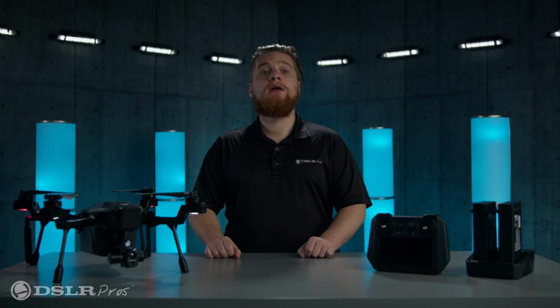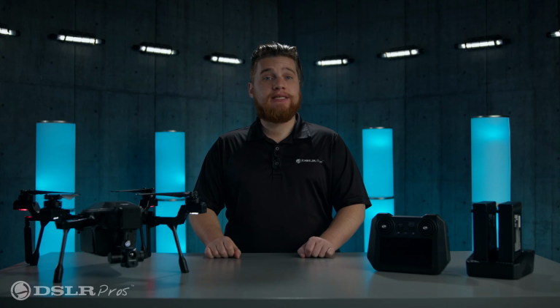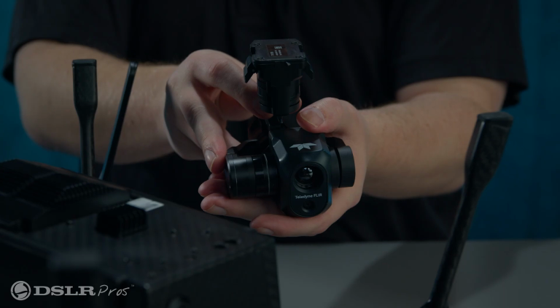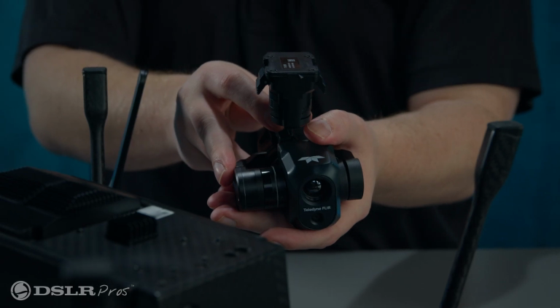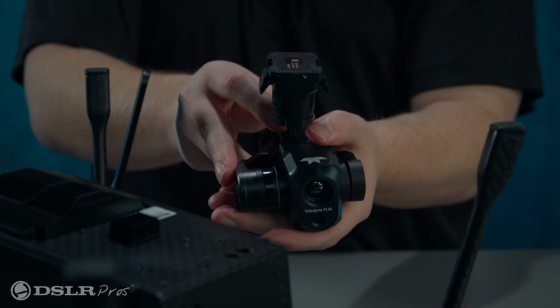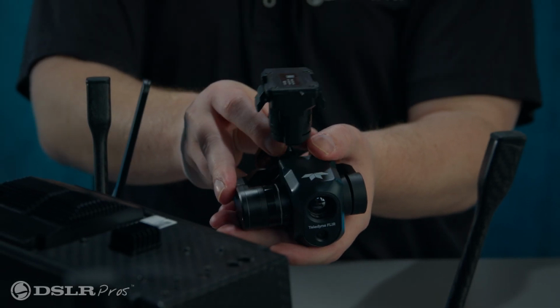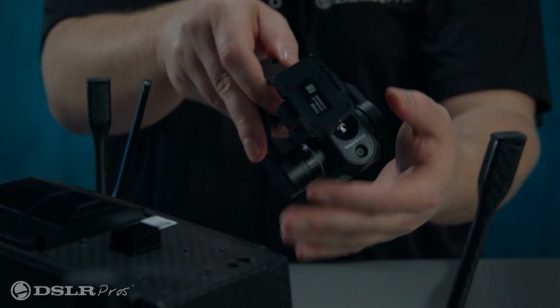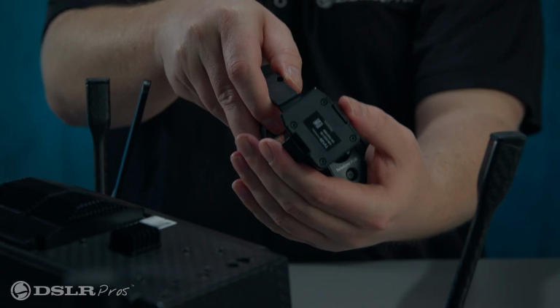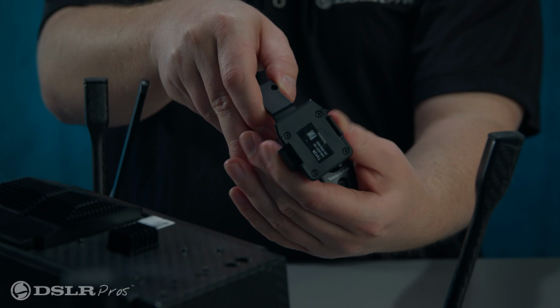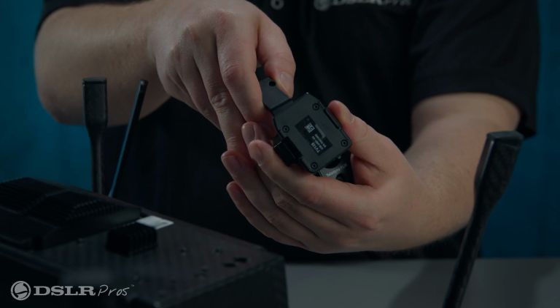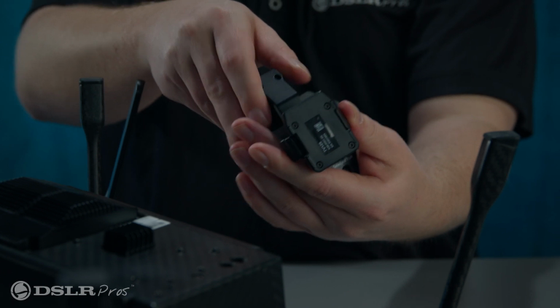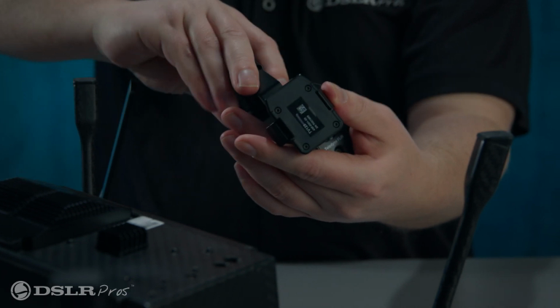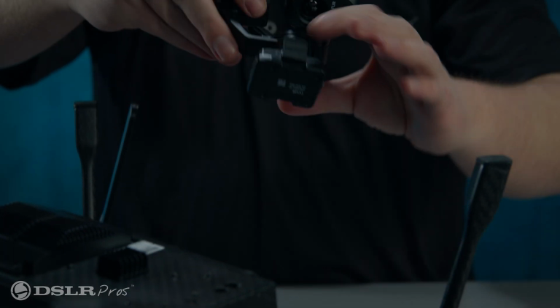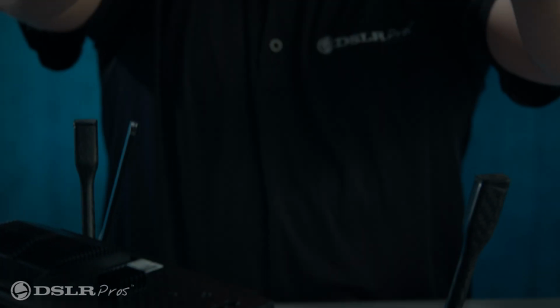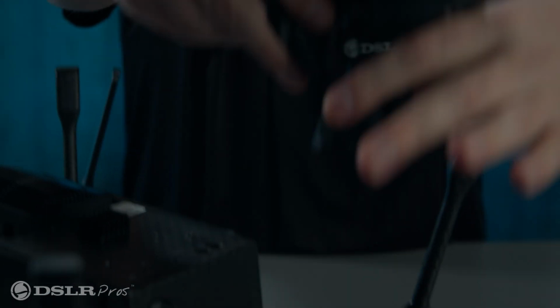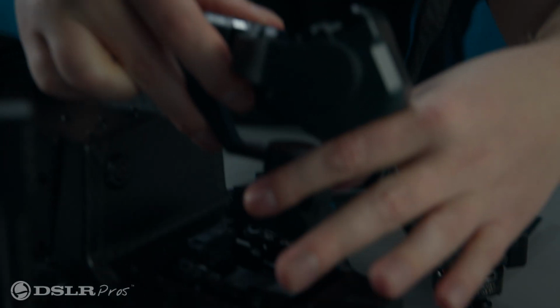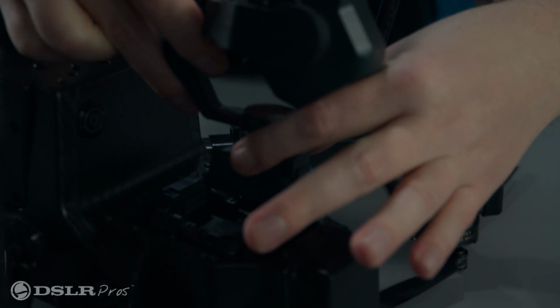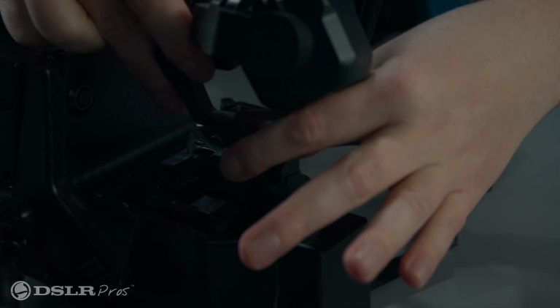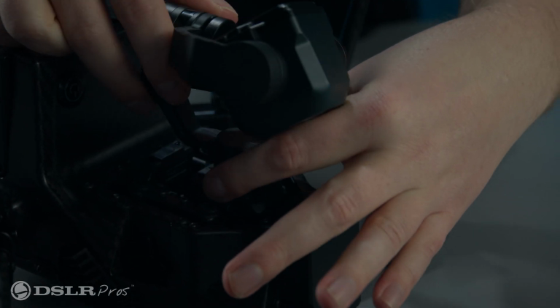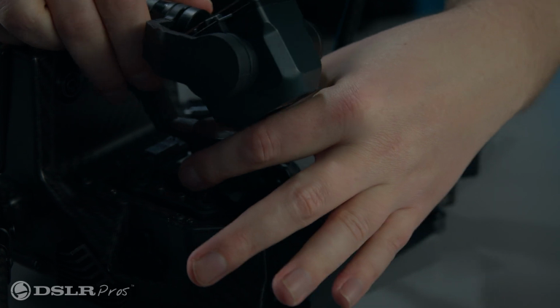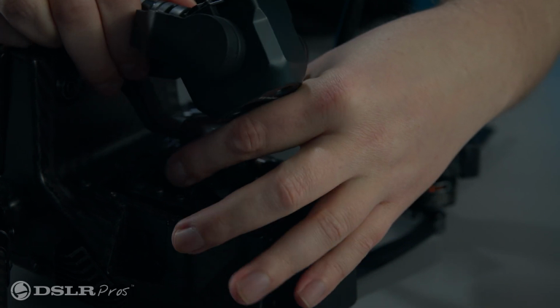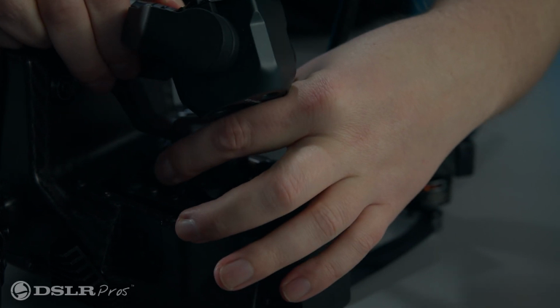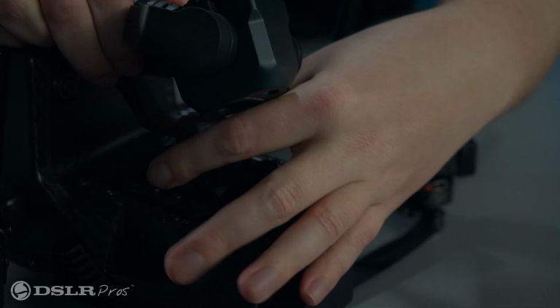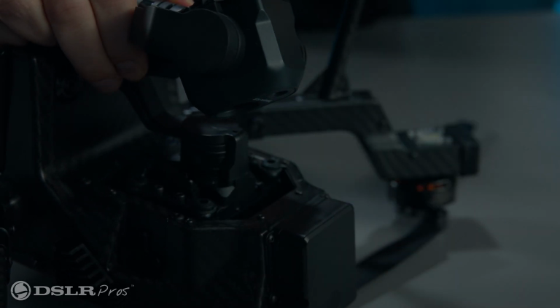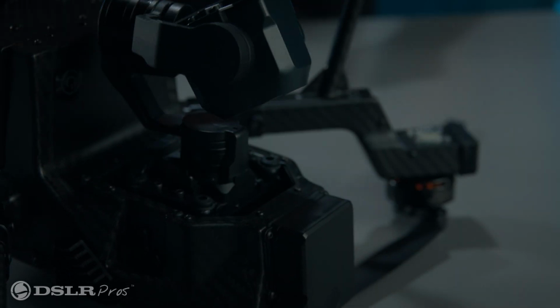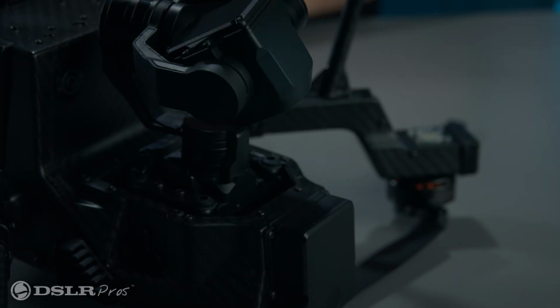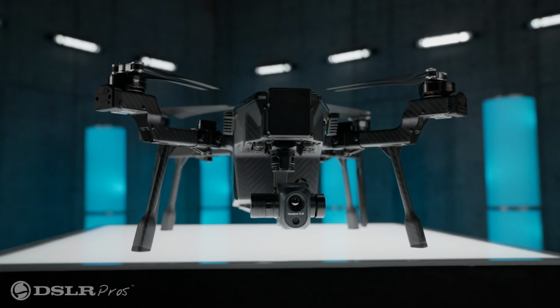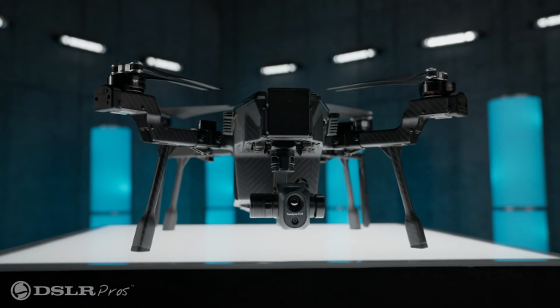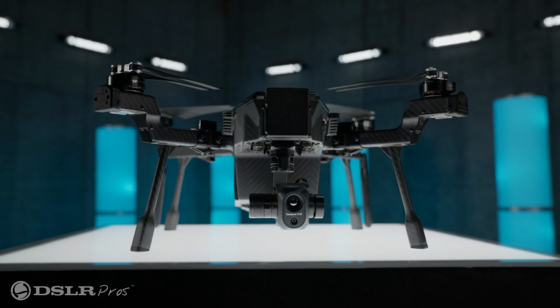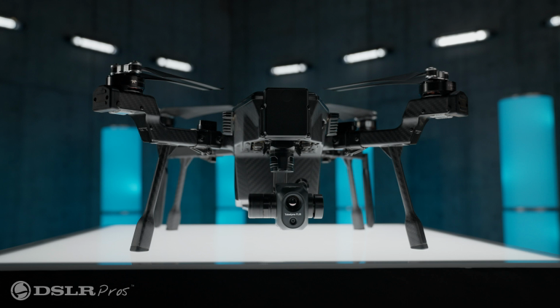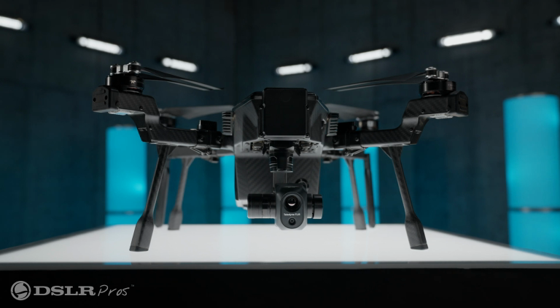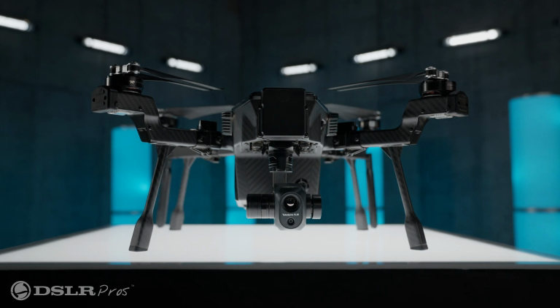The next step is to install the Quick Connect payload. Gently press the levers on the gimbal, and with the gimbal flush against the aircraft and the levers even with the forward tabs, slide the payload toward the aircraft until the rails lock. Now your Teledyne Clear Cirrus is fully assembled.